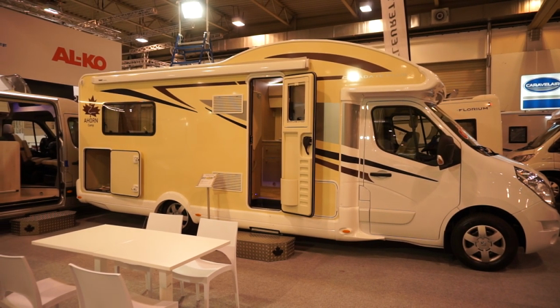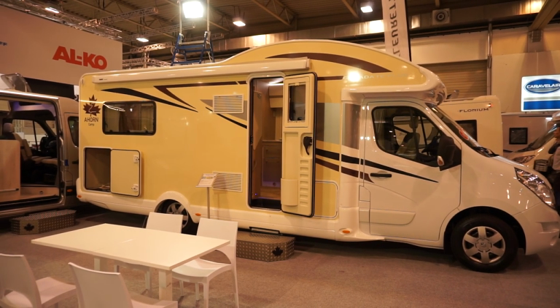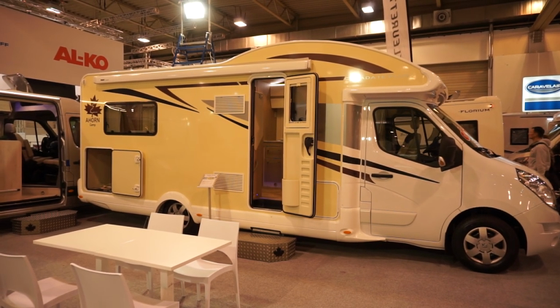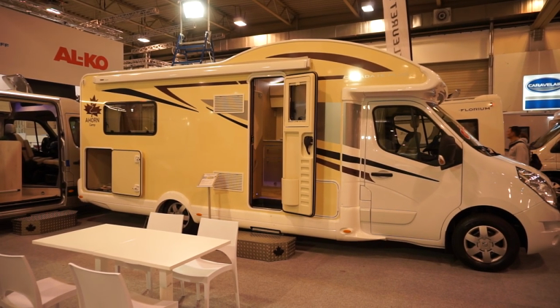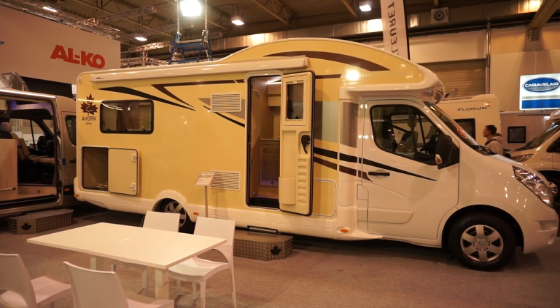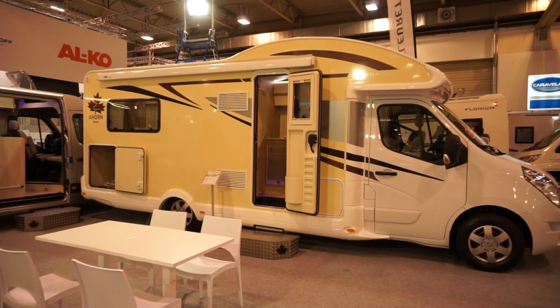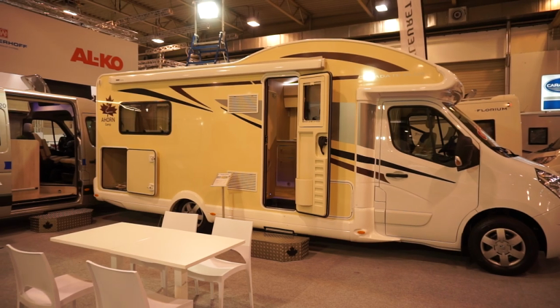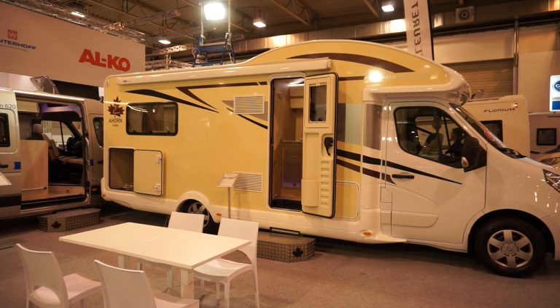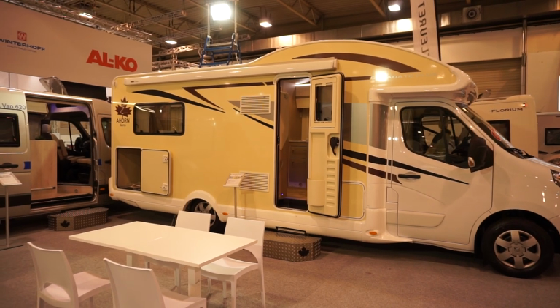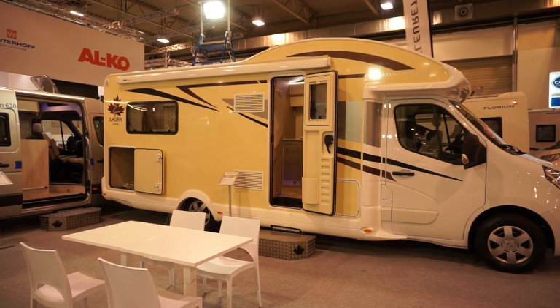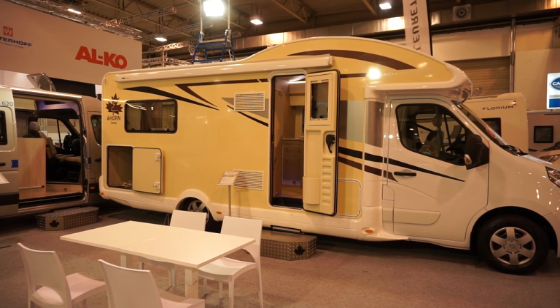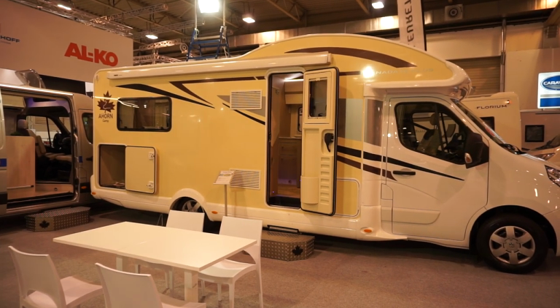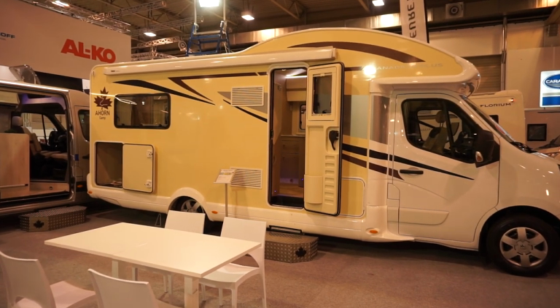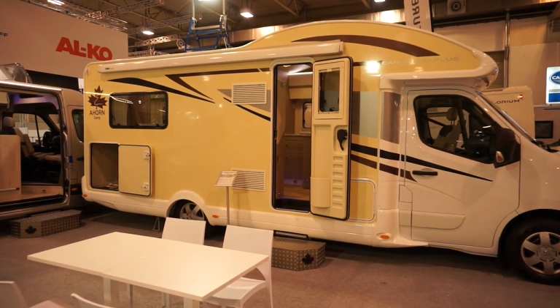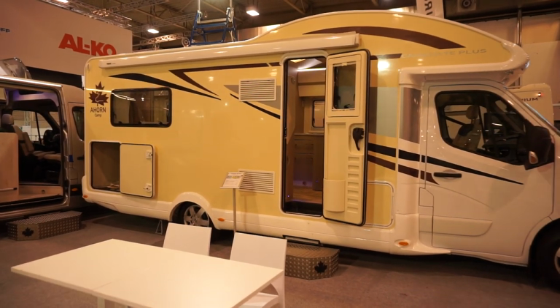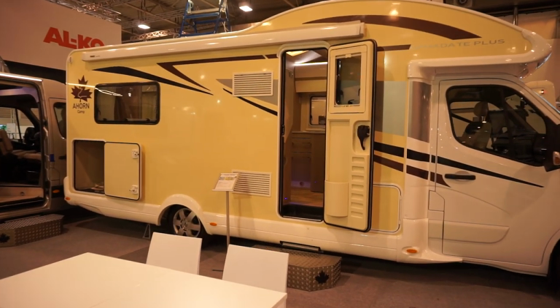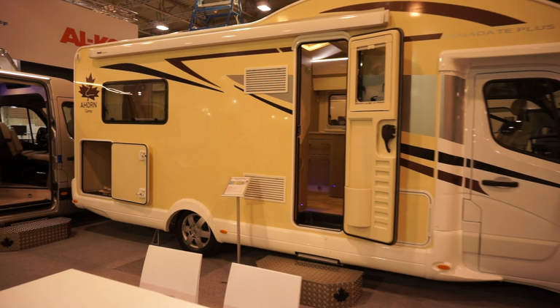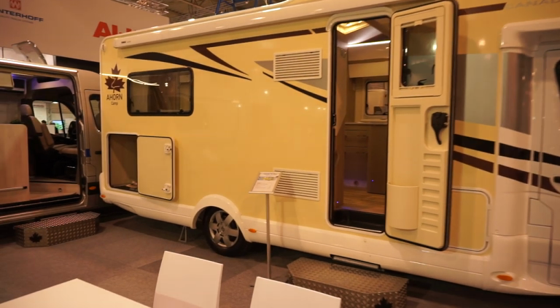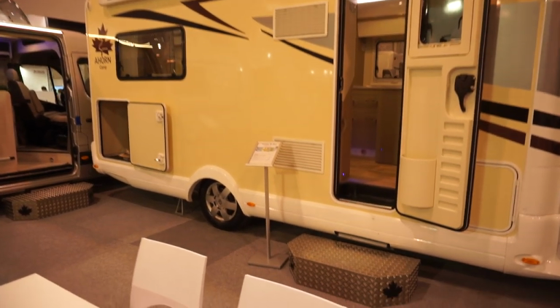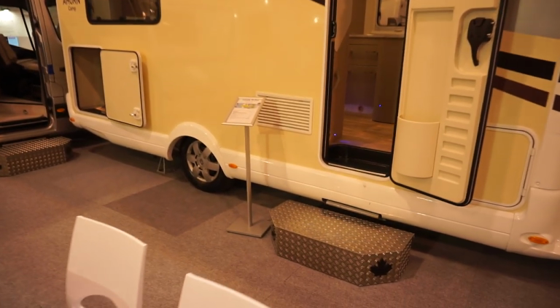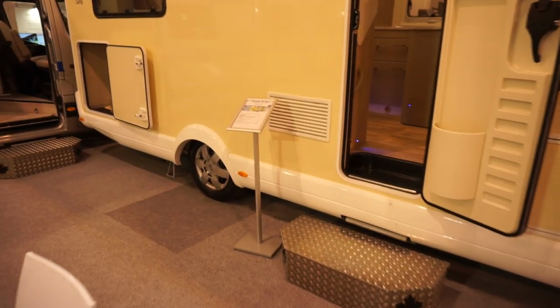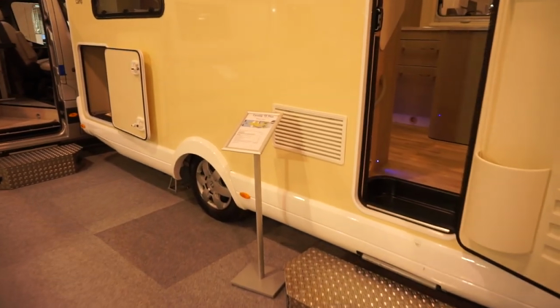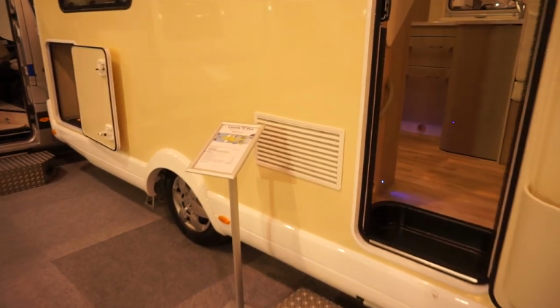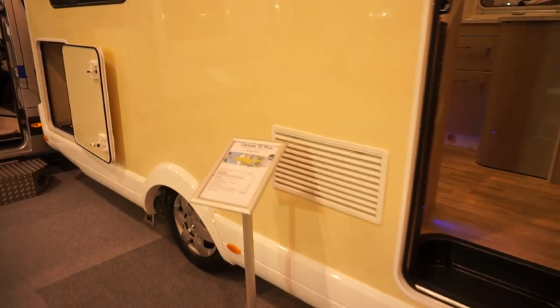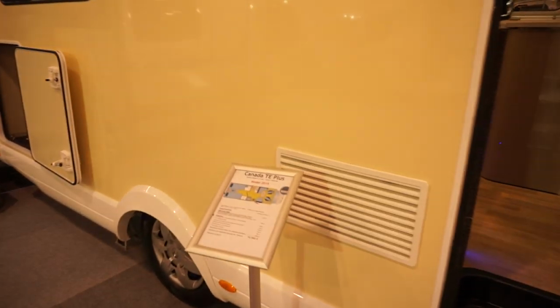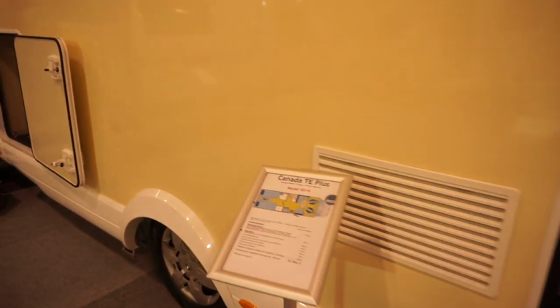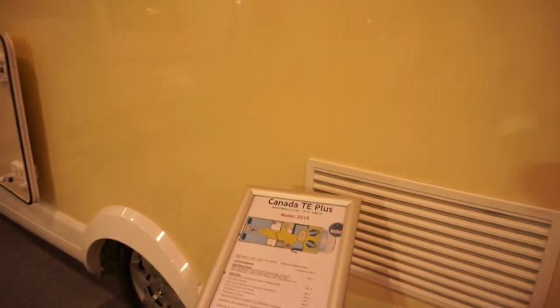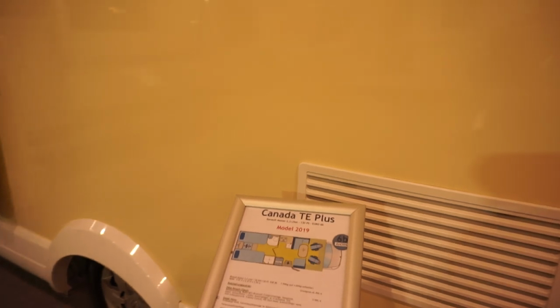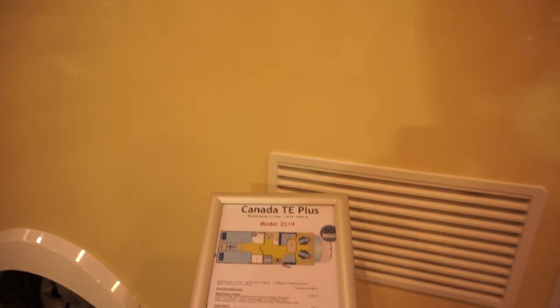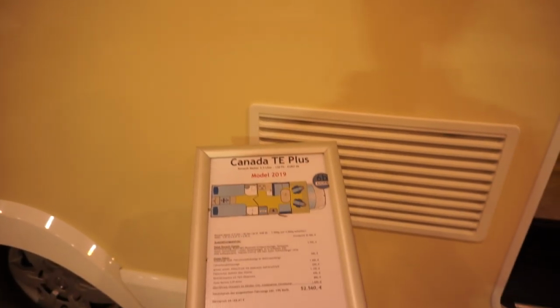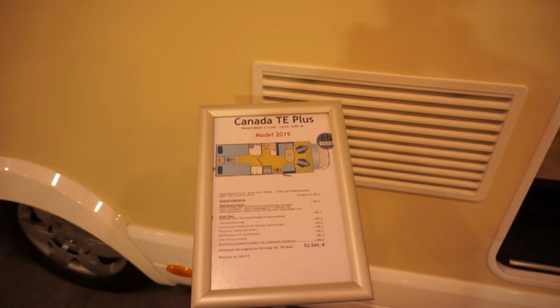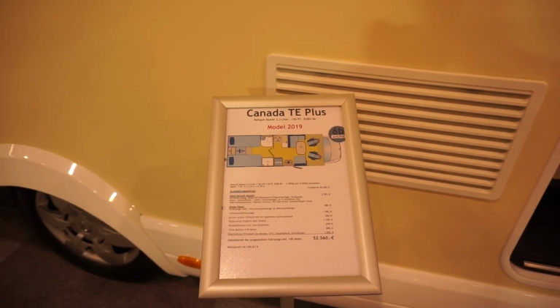I'm at the camping fair in Essen, Germany. This is an Ahorn Camp Canada TE Plus motorhome and it costs, as you can see, 52,500 euros in this condition.